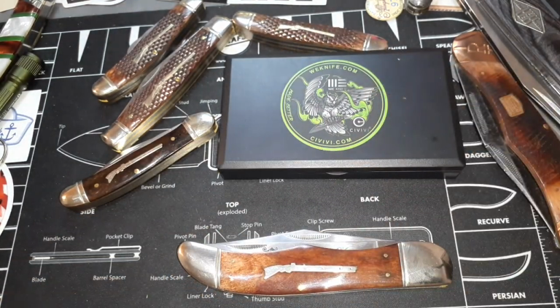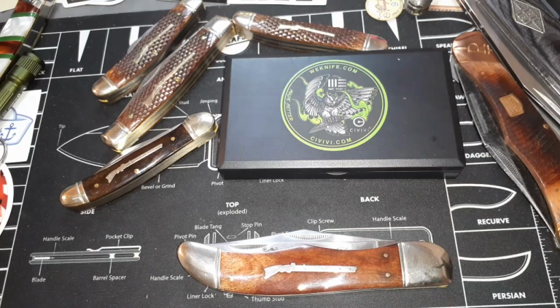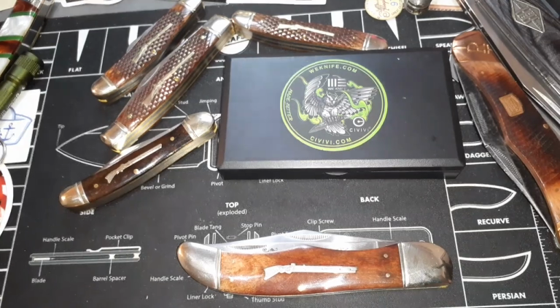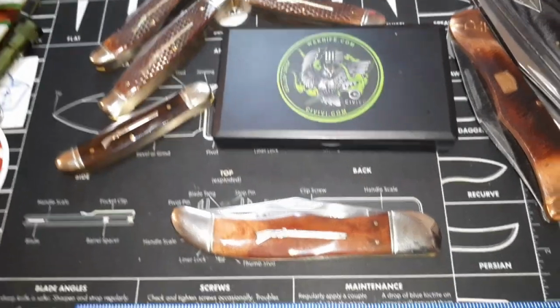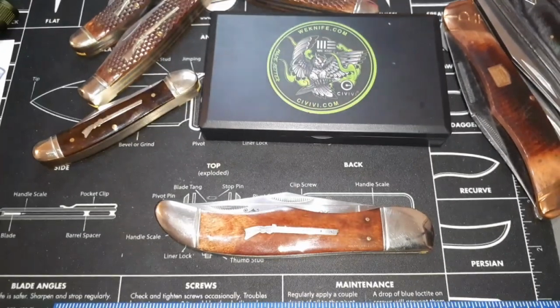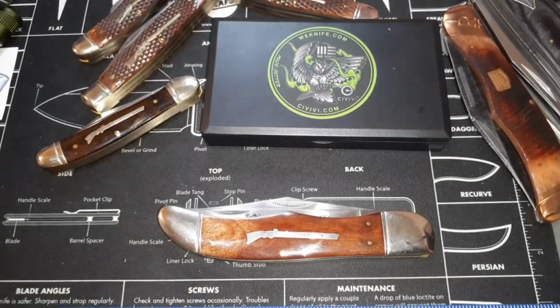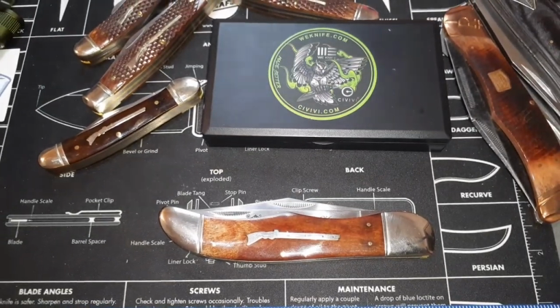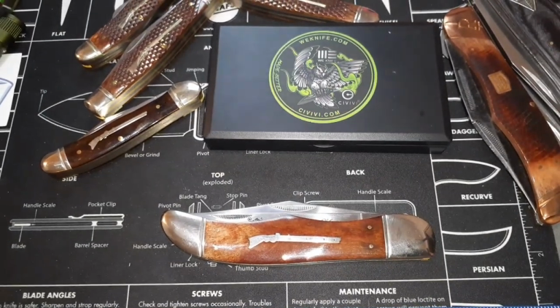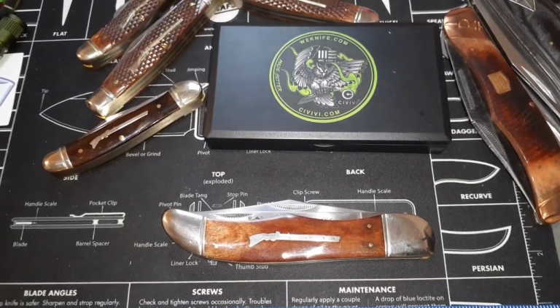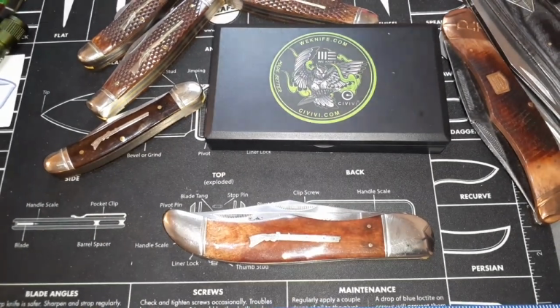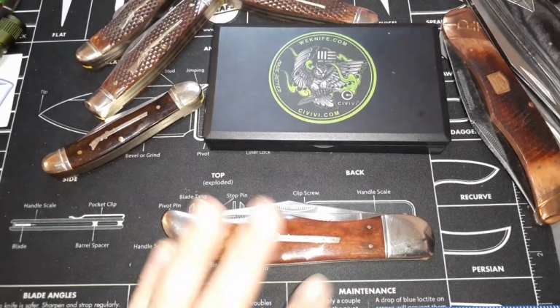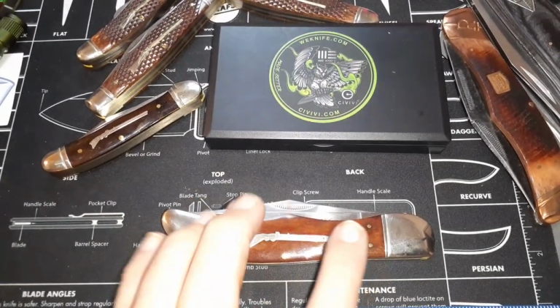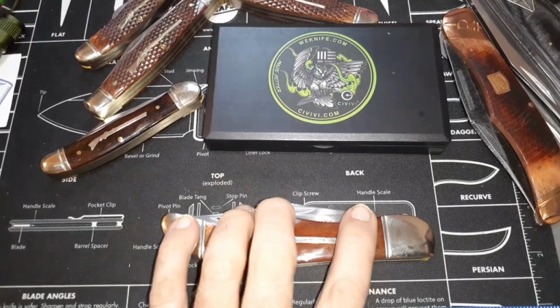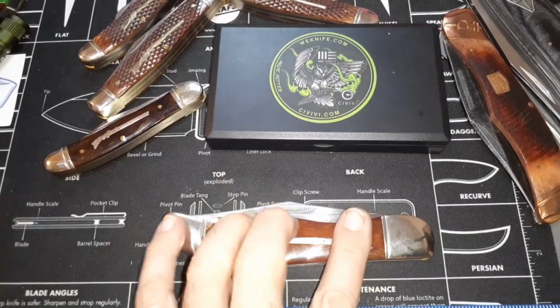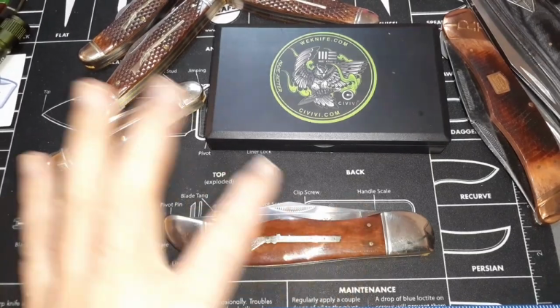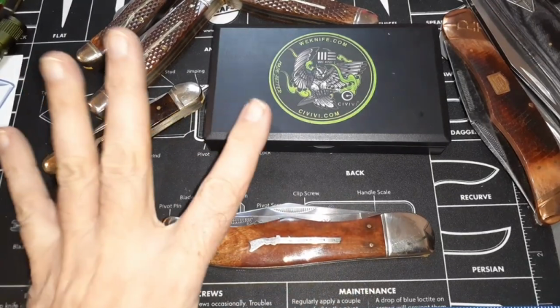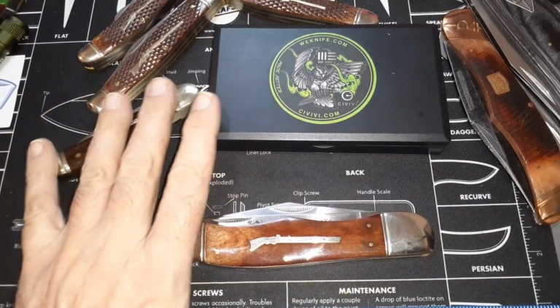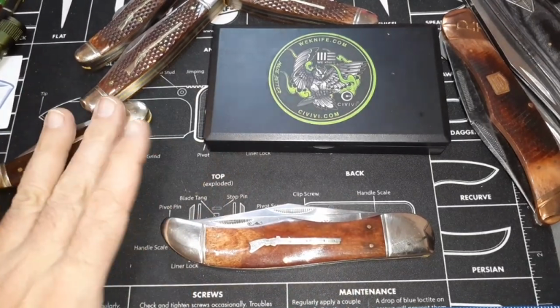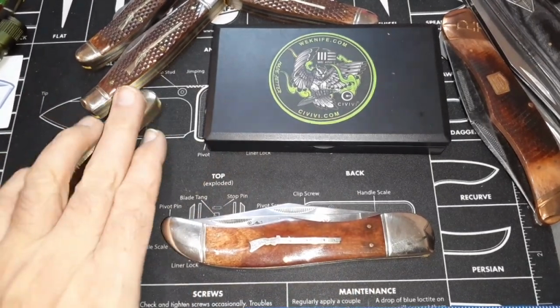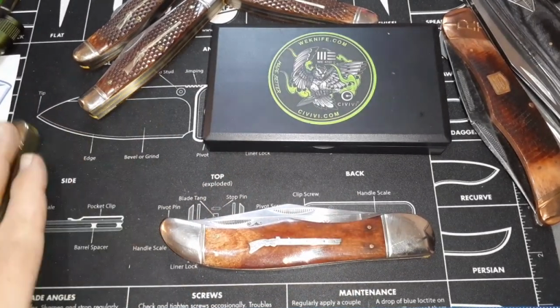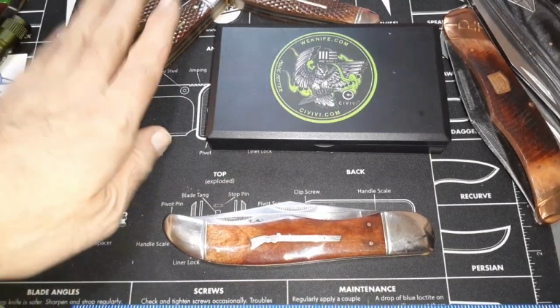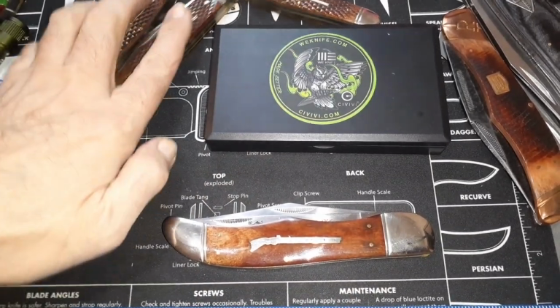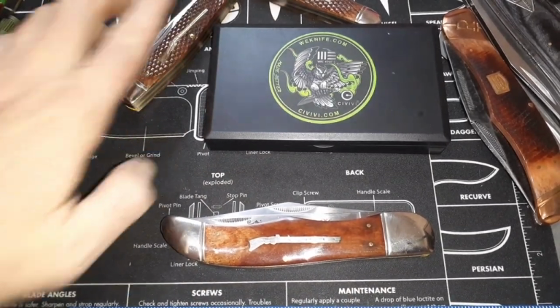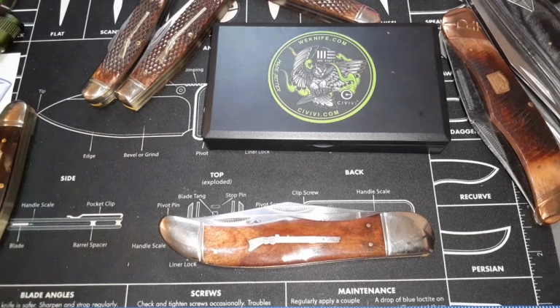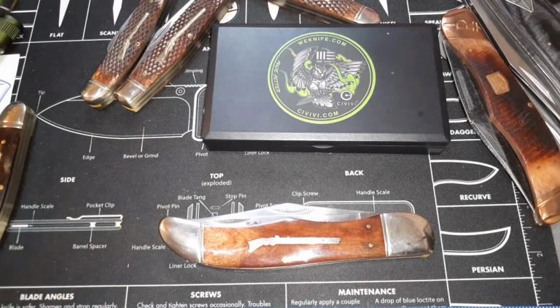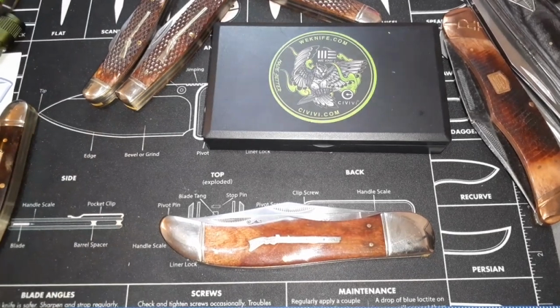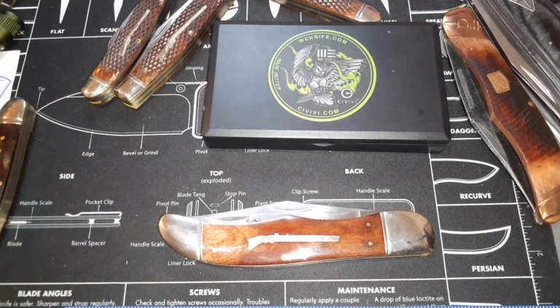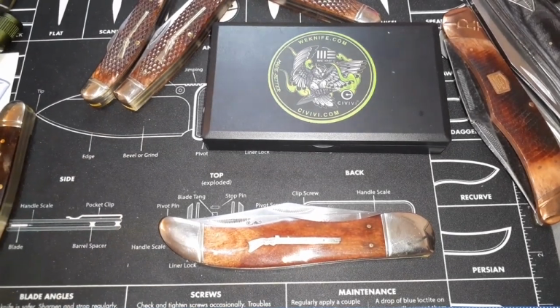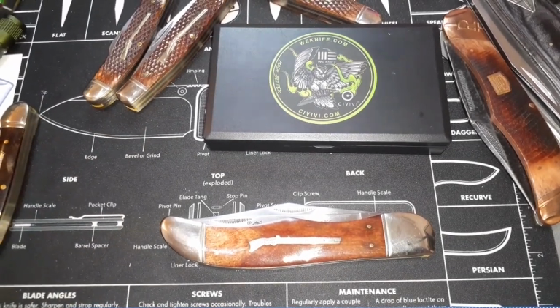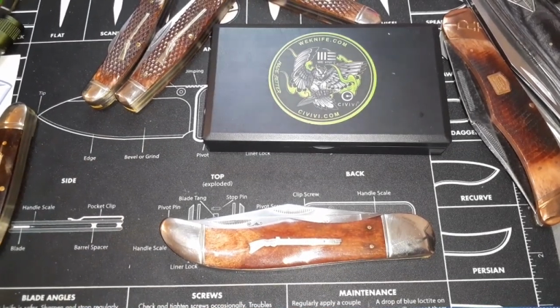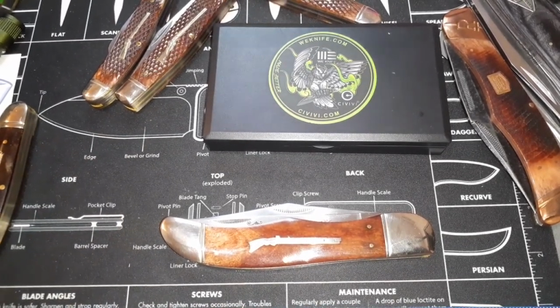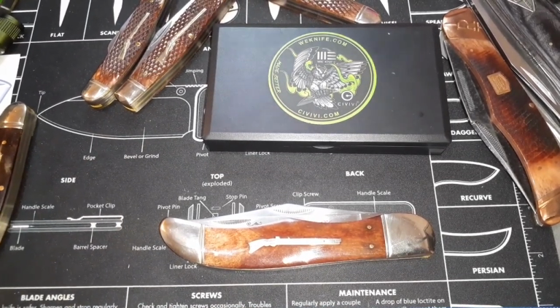Well, I better let you go. I don't have any more of these Long Rifle or Rifleman series coming in right now, but I'm going to keep my eye out for any that pop up. Thank you for watching and have a nice day.